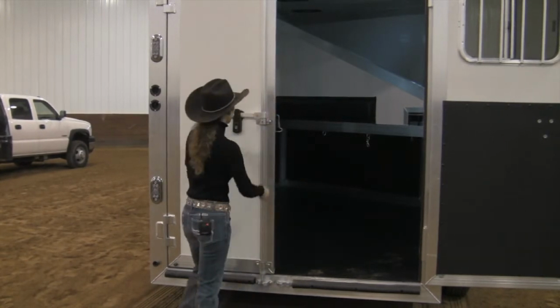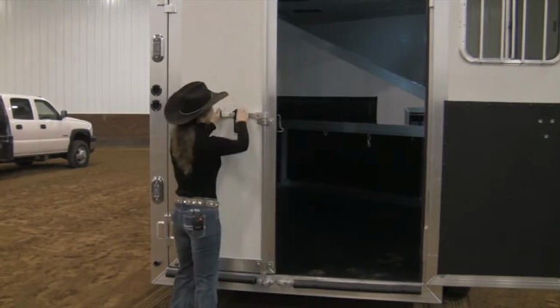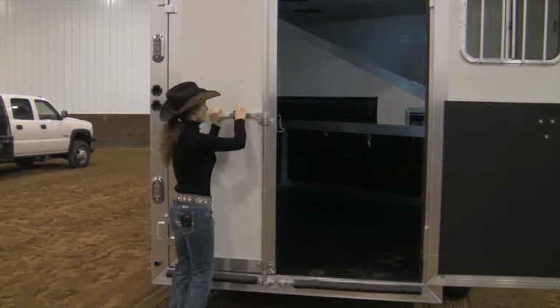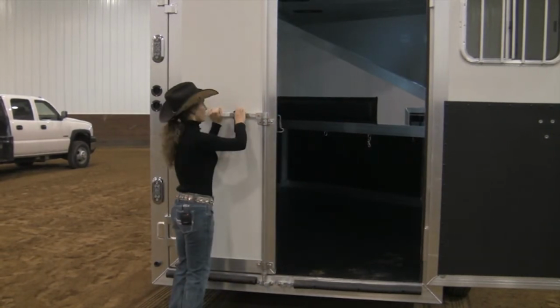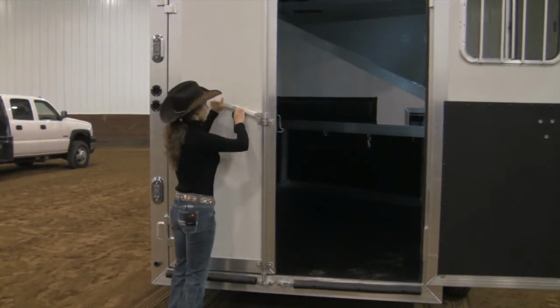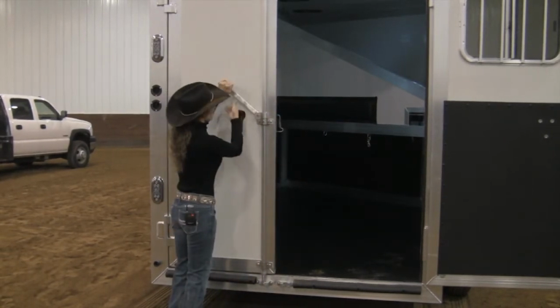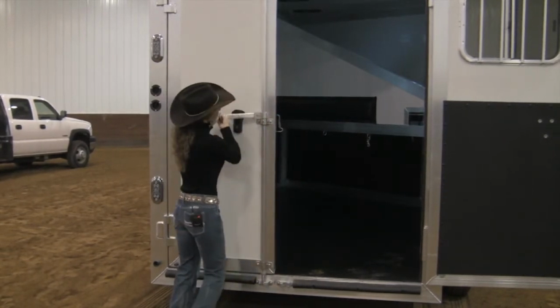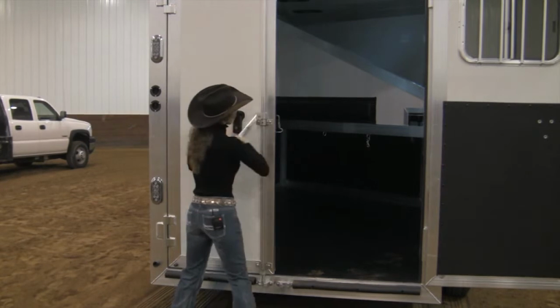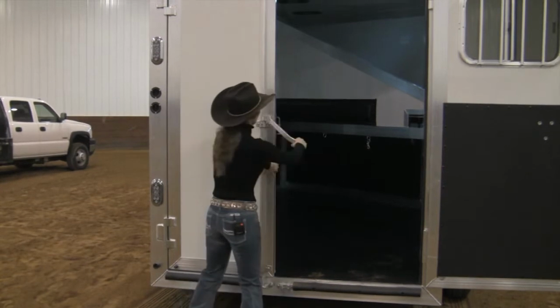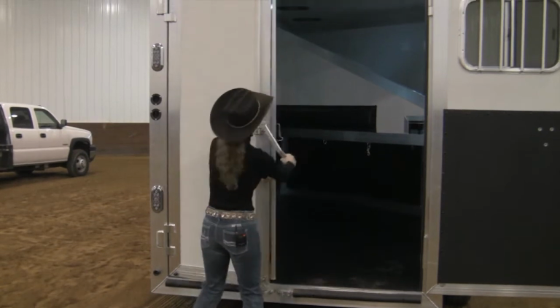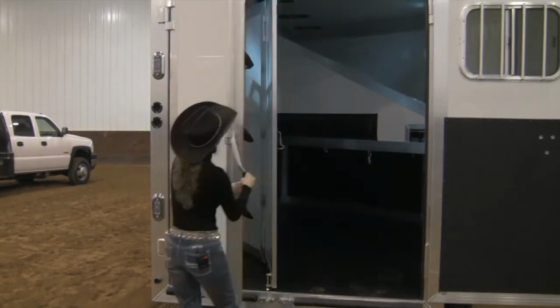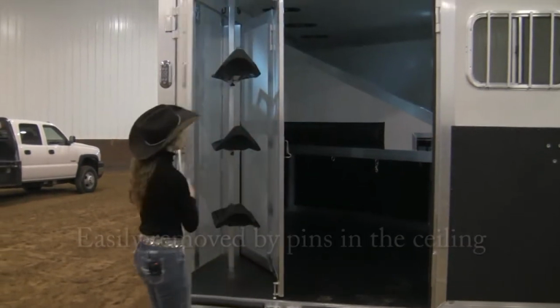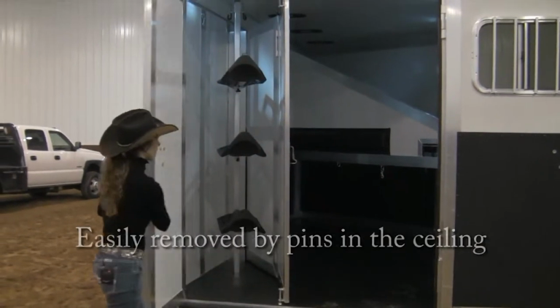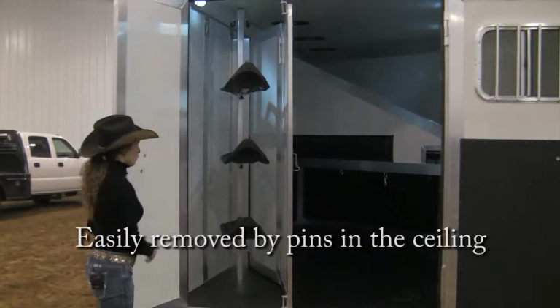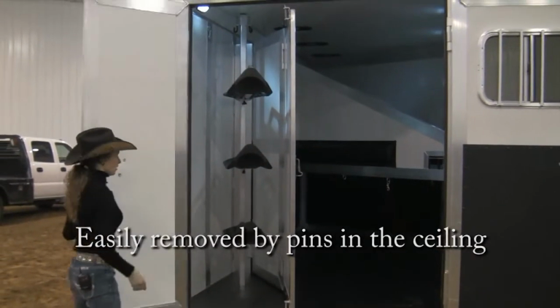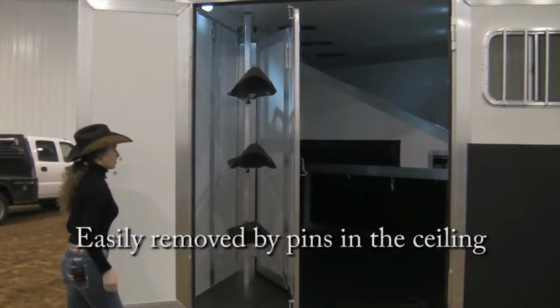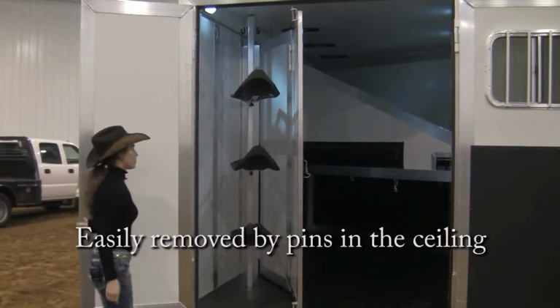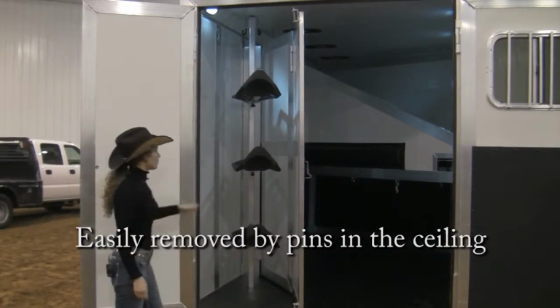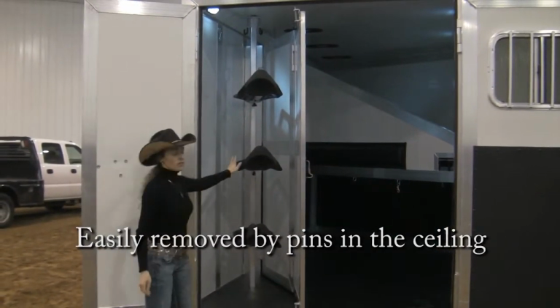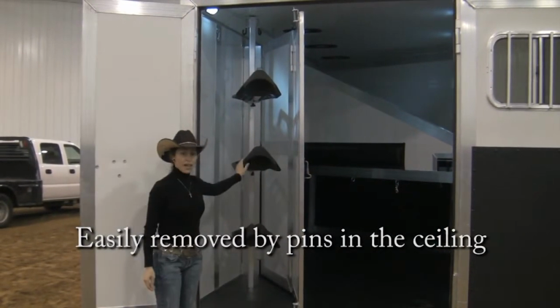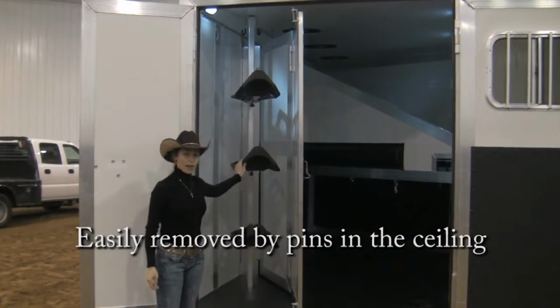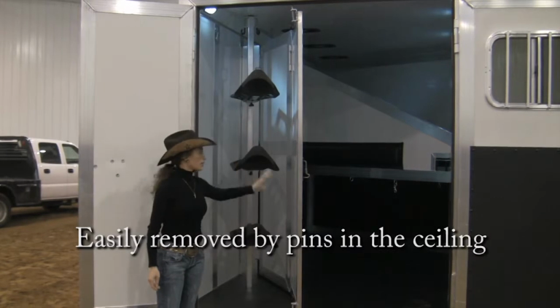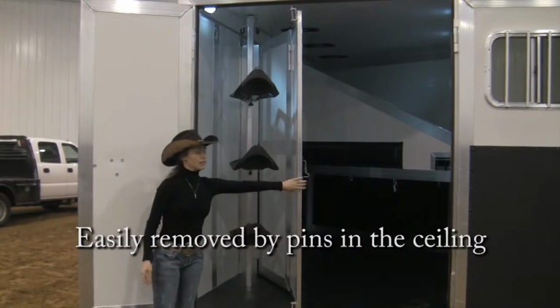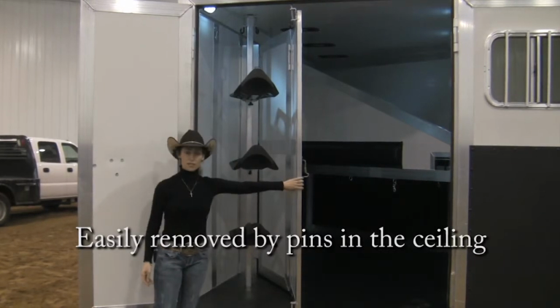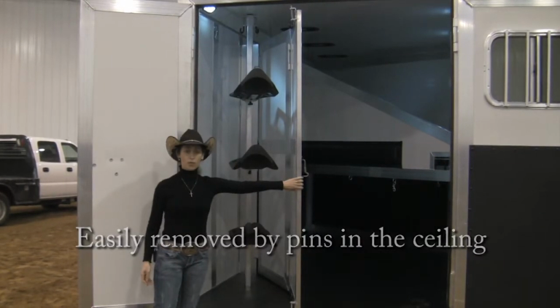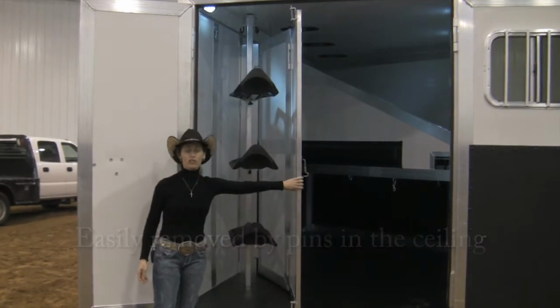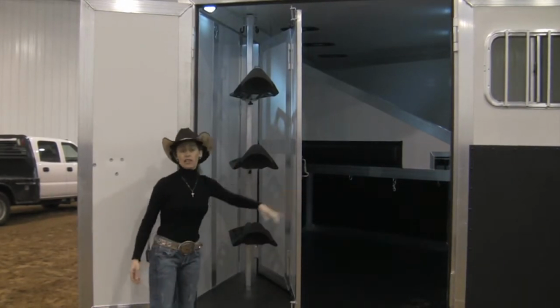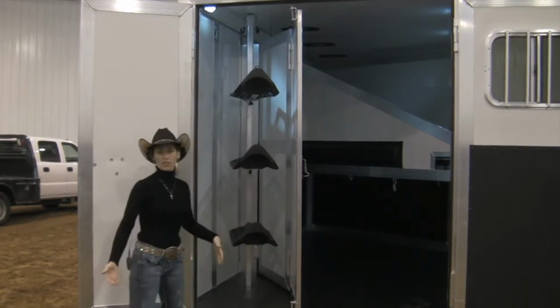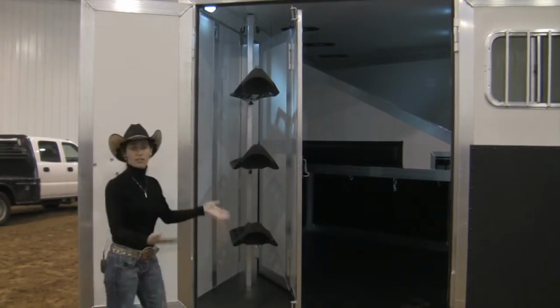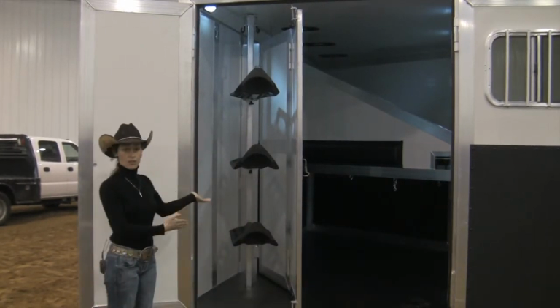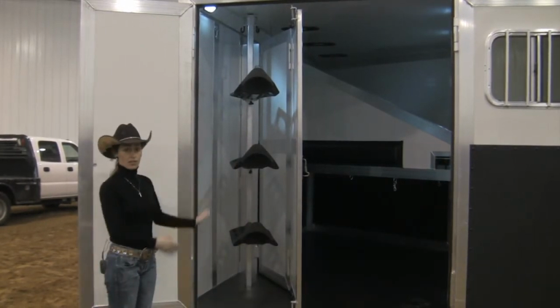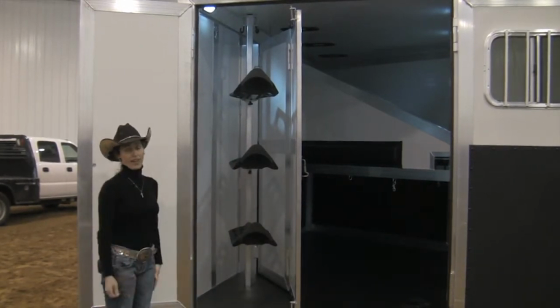If we open up this, we also have the option of removing the saddle rack and collapsing this wall if you desire to use the trailer like that.